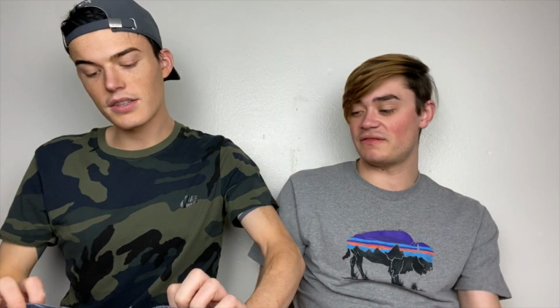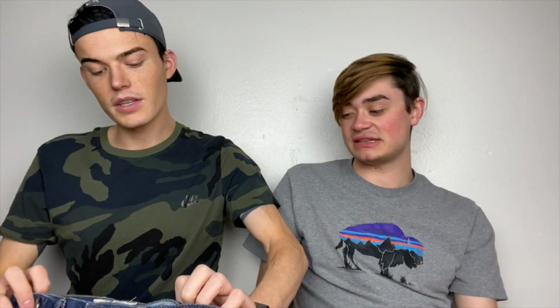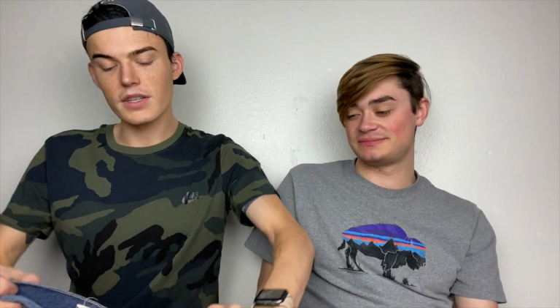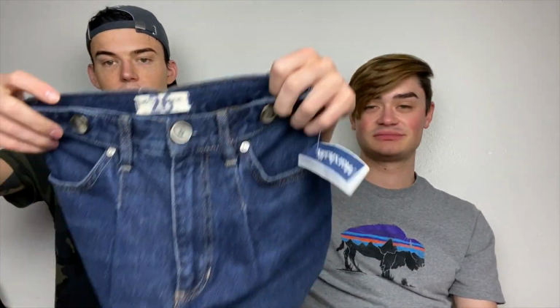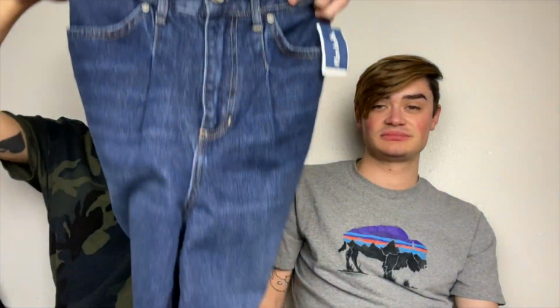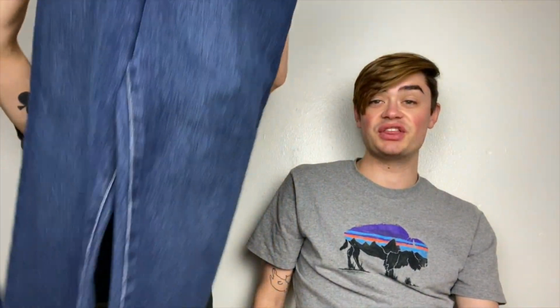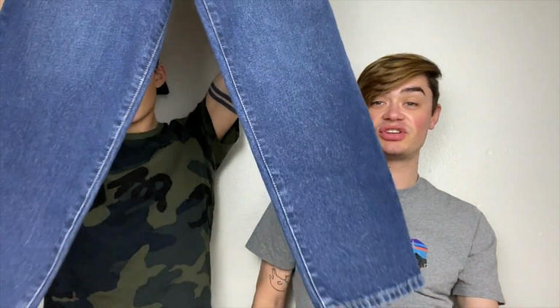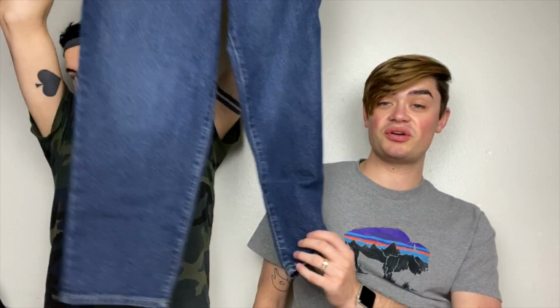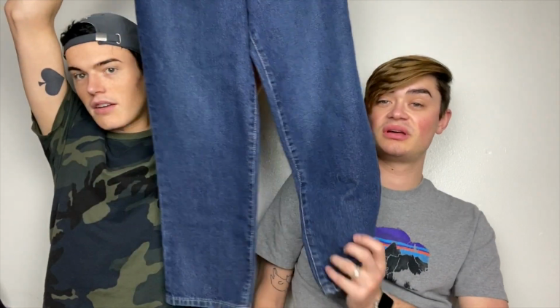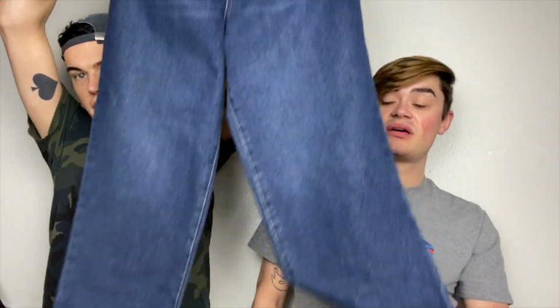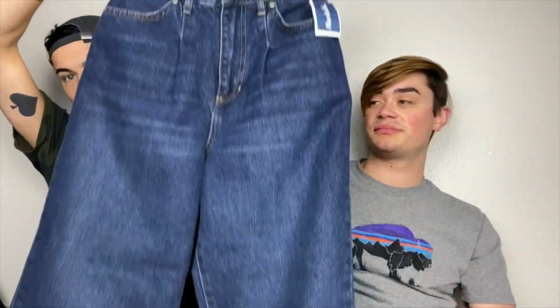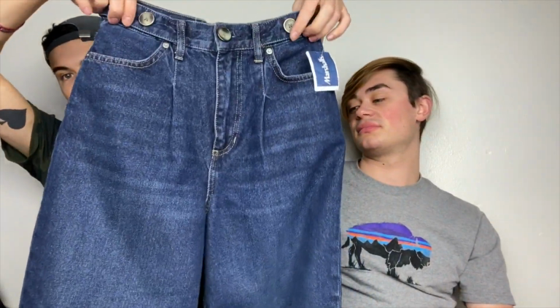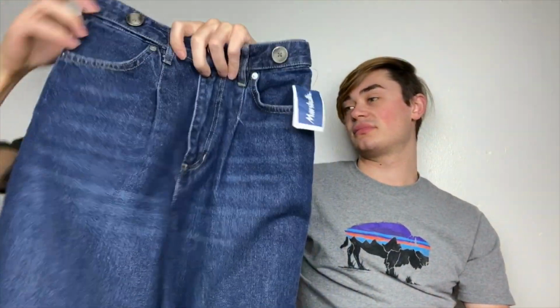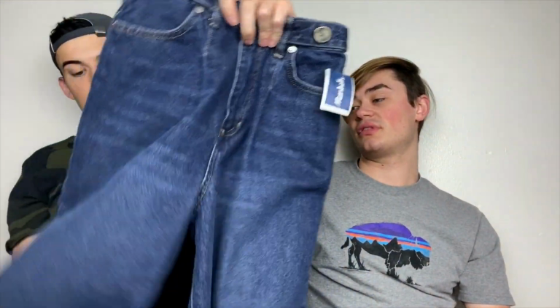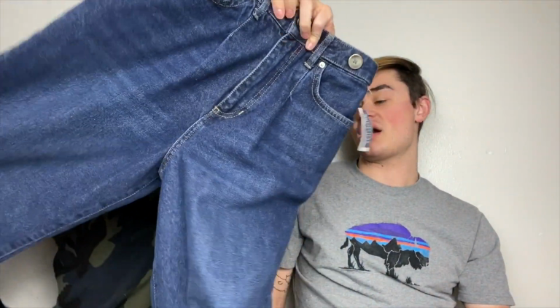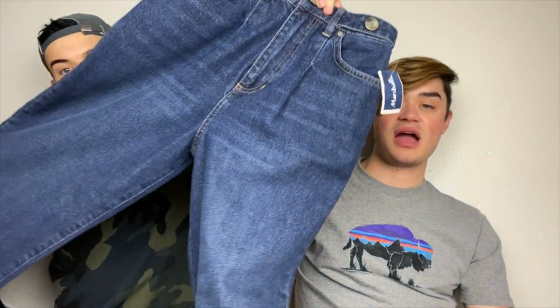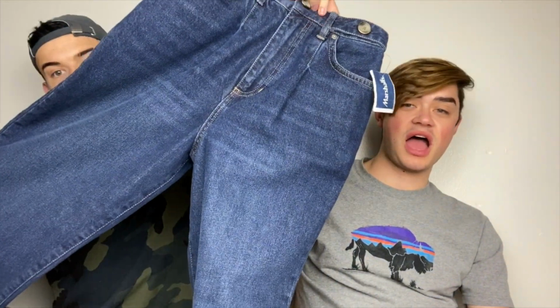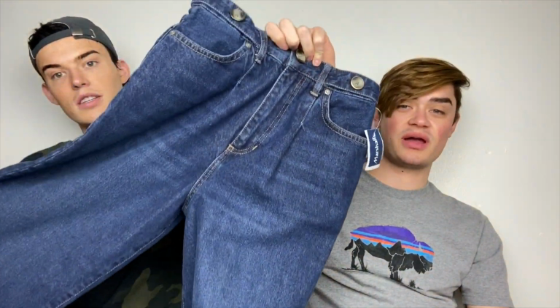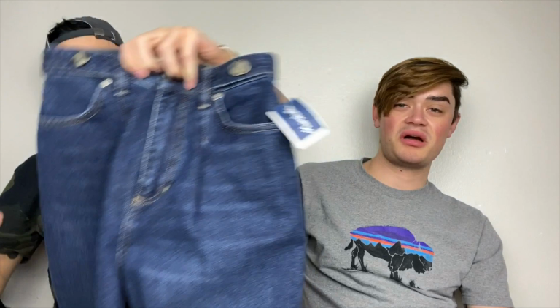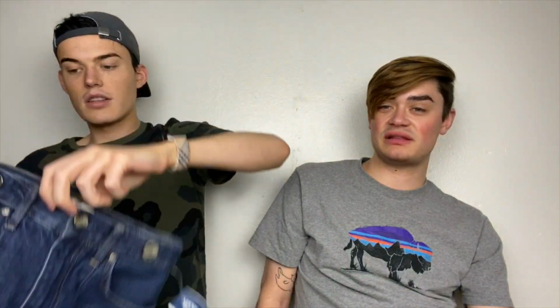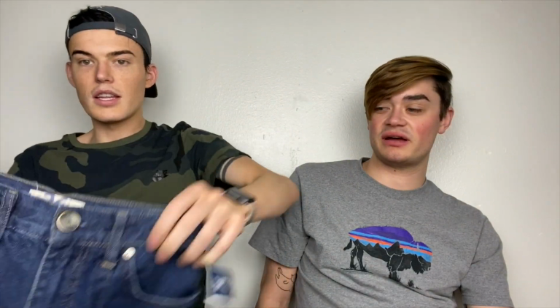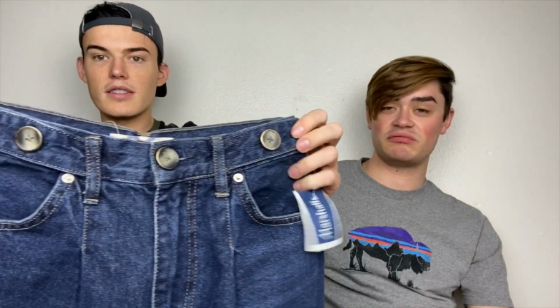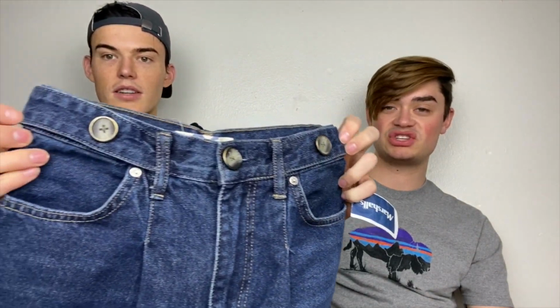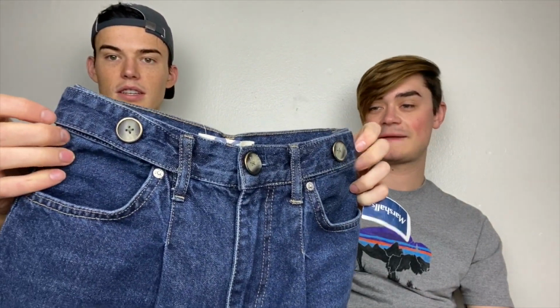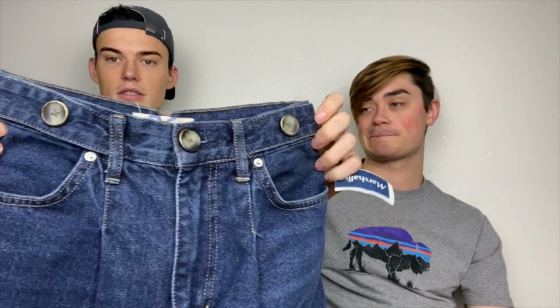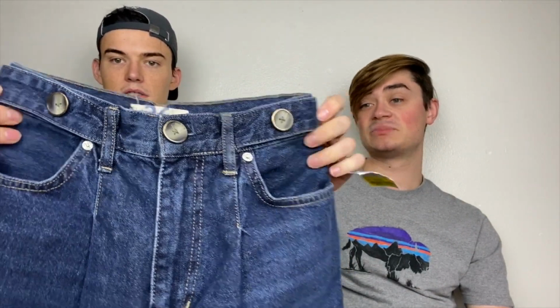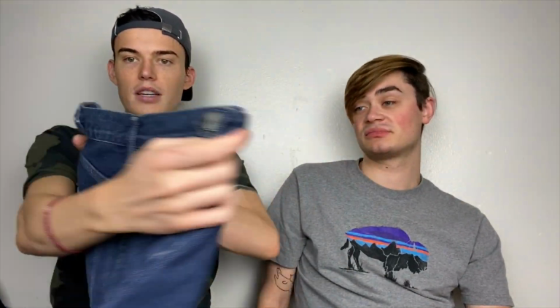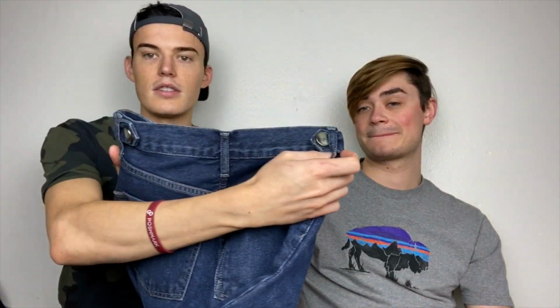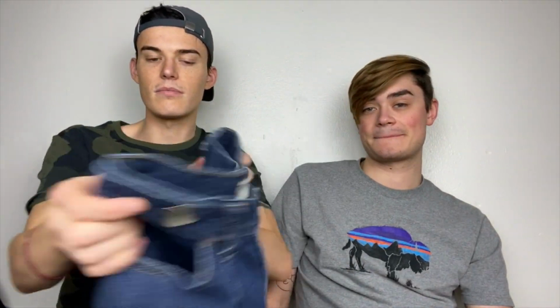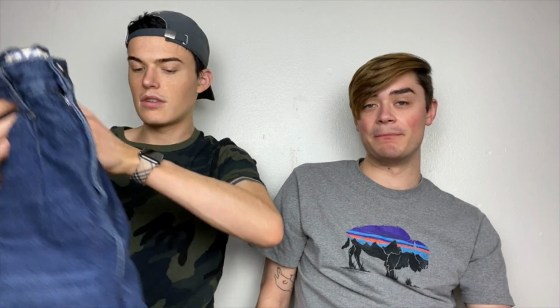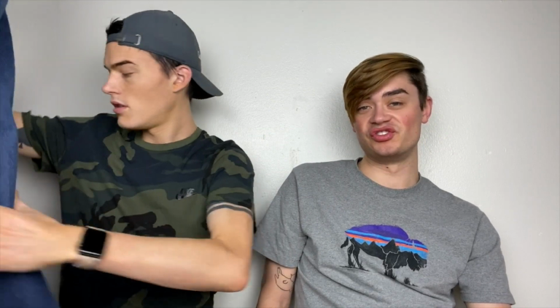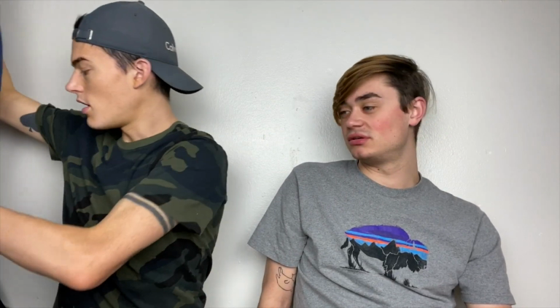And then these are We the Free, size 26. These are cute. I haven't found any model picture yet but they're super high-waisted, and they've got this interesting buckle detail and some buttons.